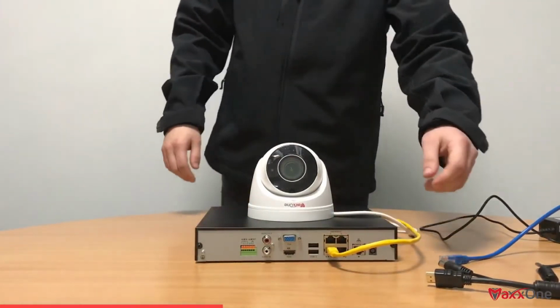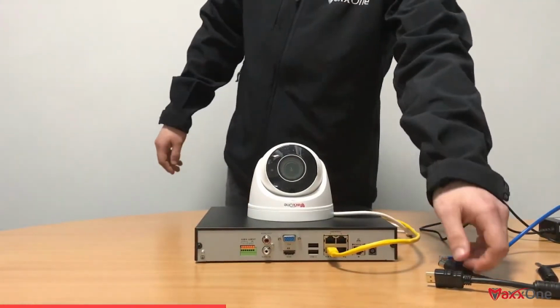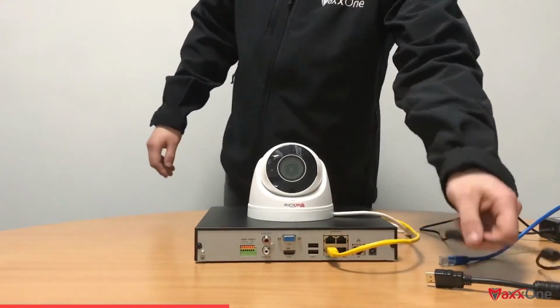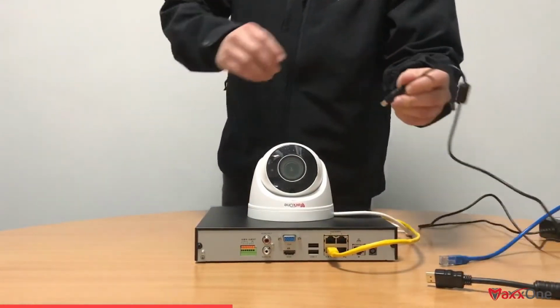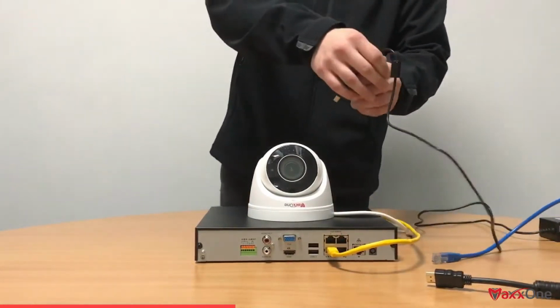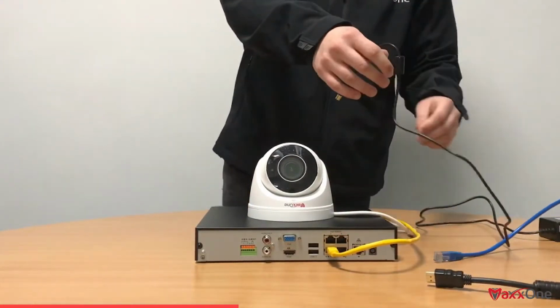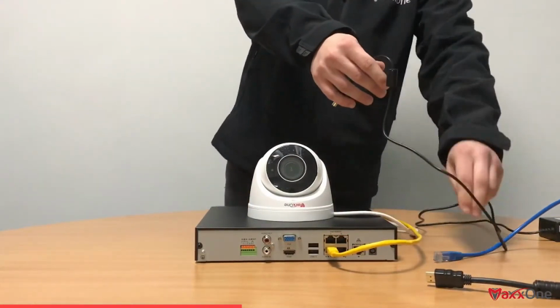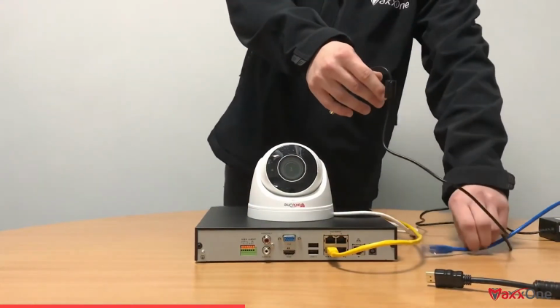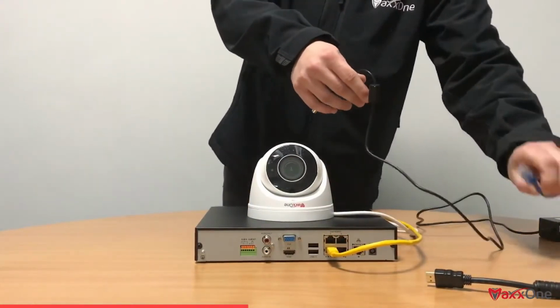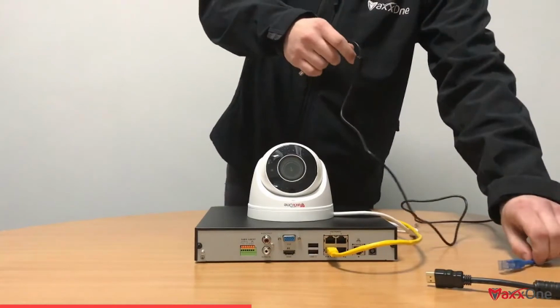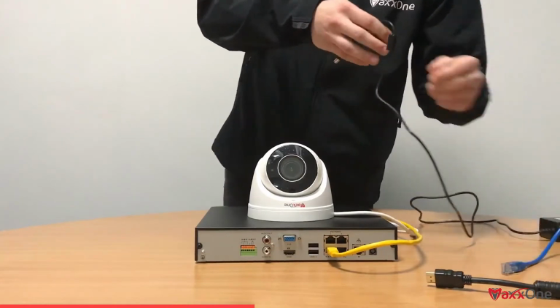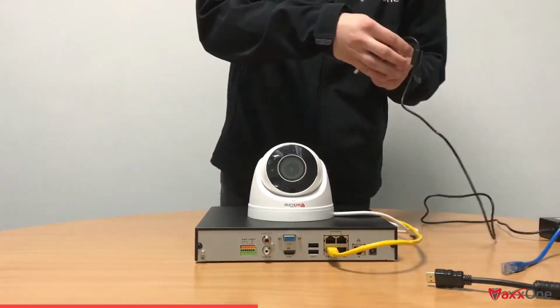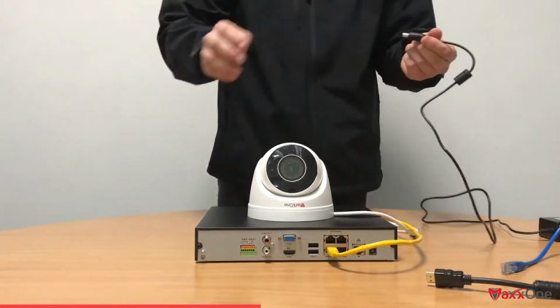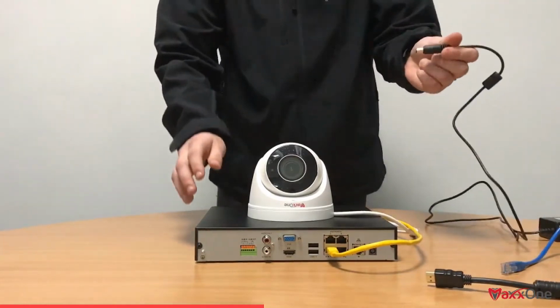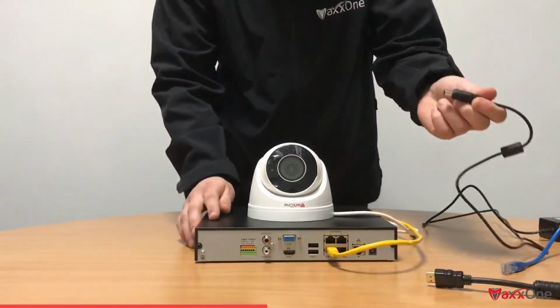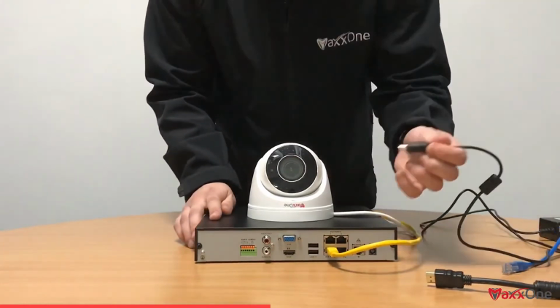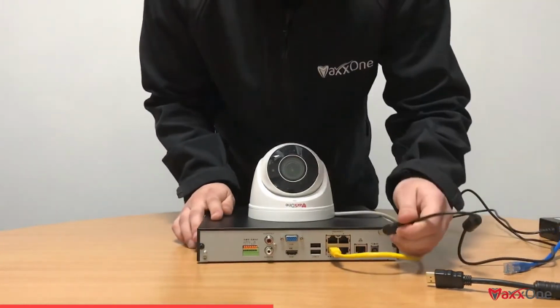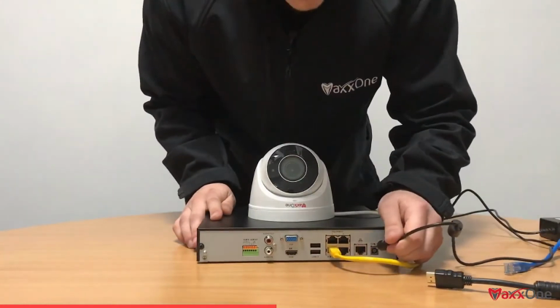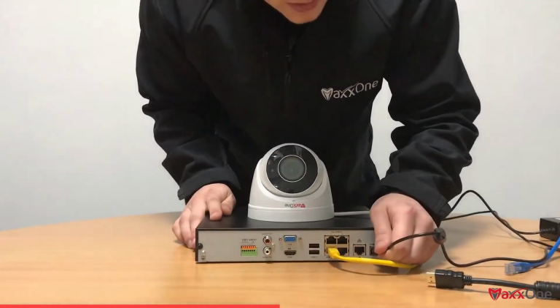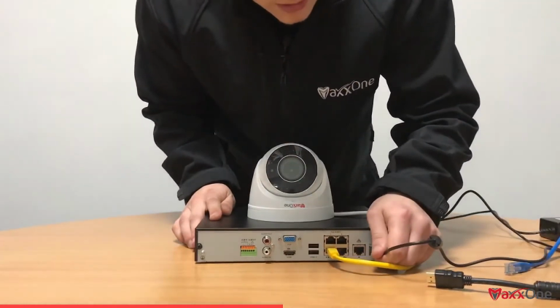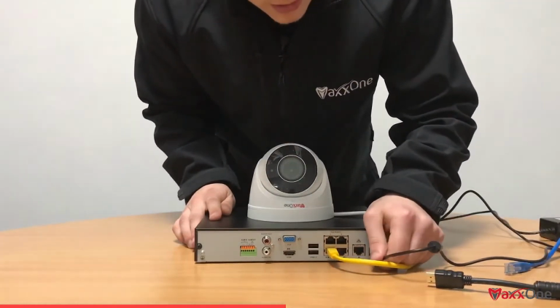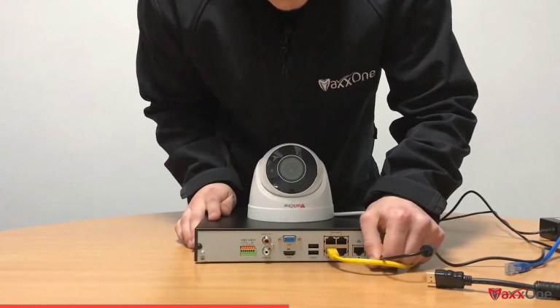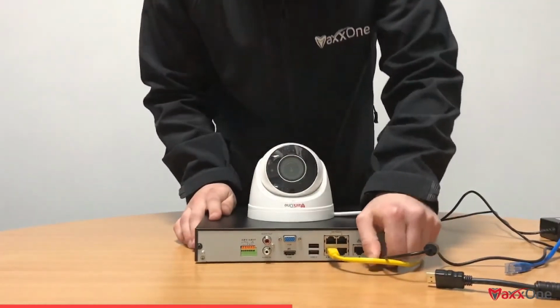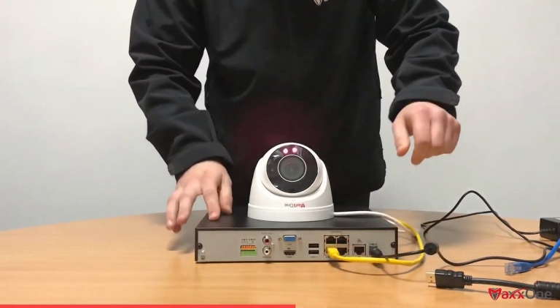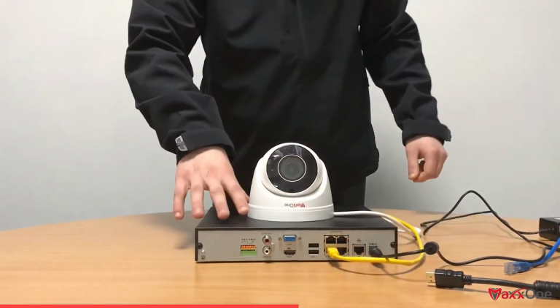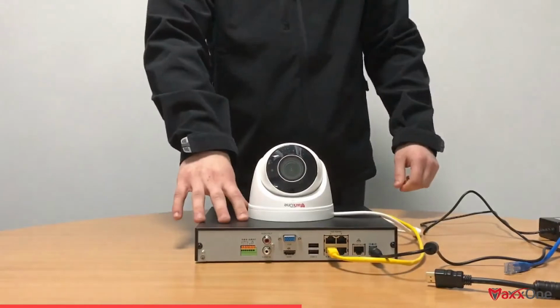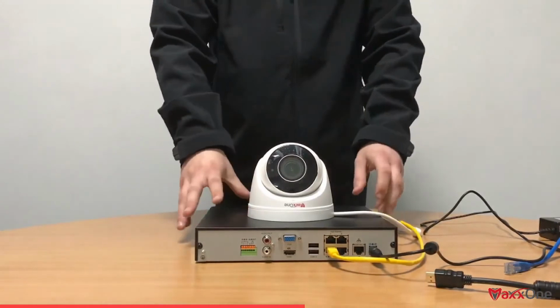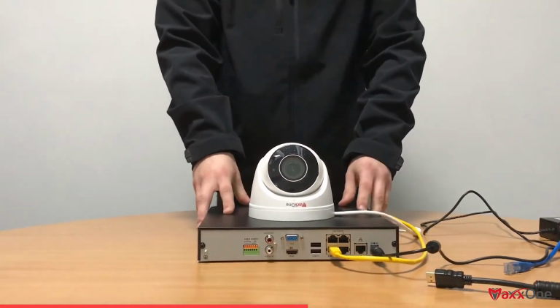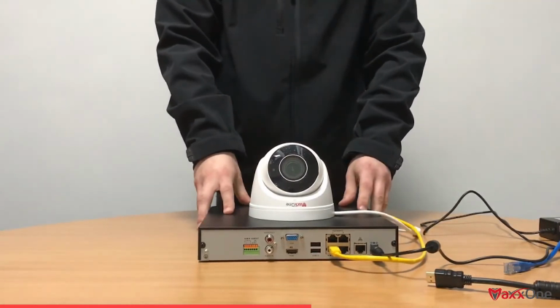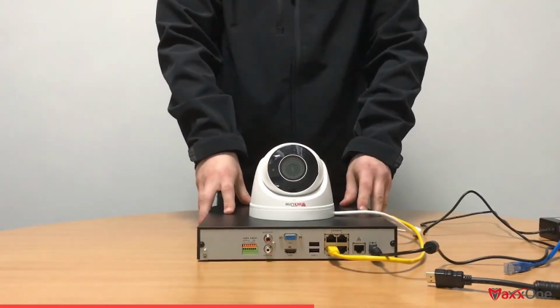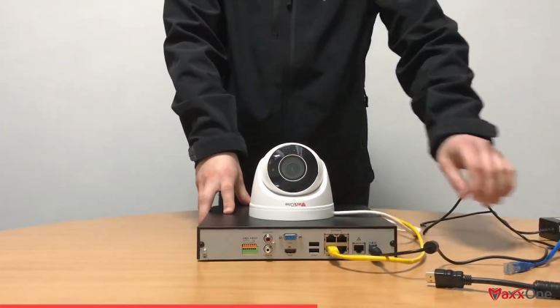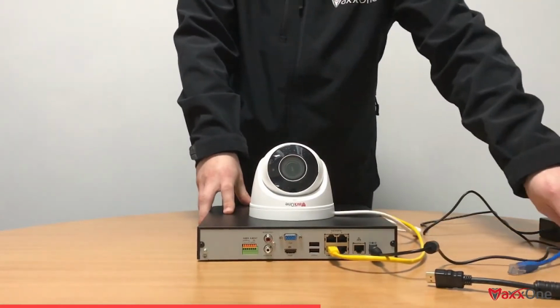From there we're going to get our DC connector. Please remember to have this plugged into a wall socket before we start. We're going to plug that into the back of the NVR. You'll hear a beep which tells us it's powered.